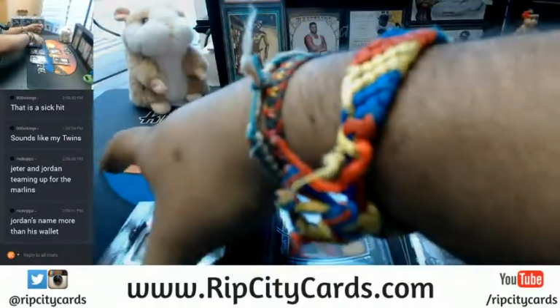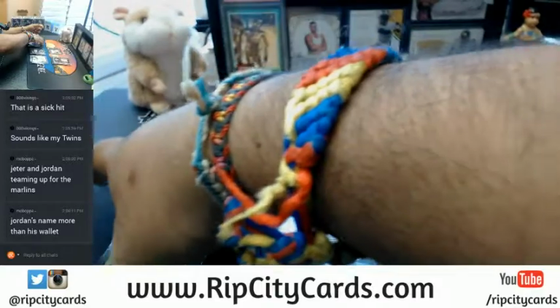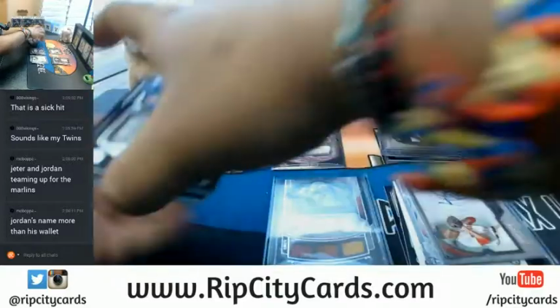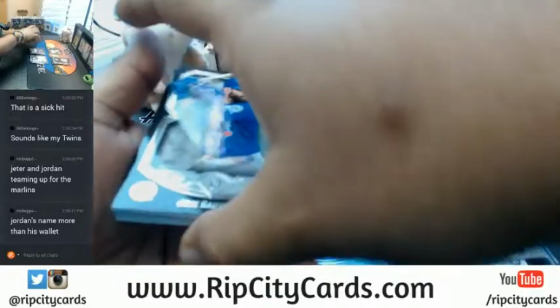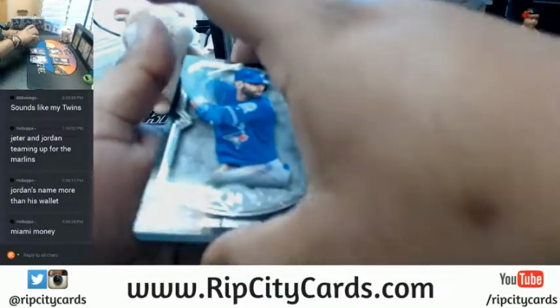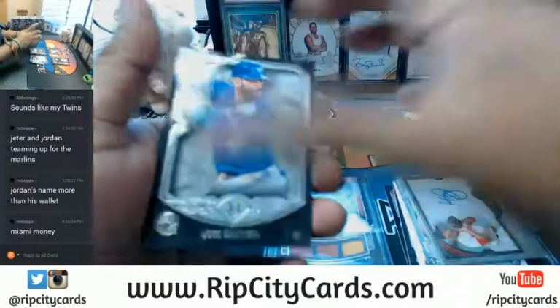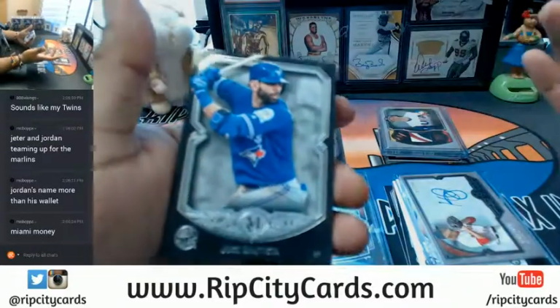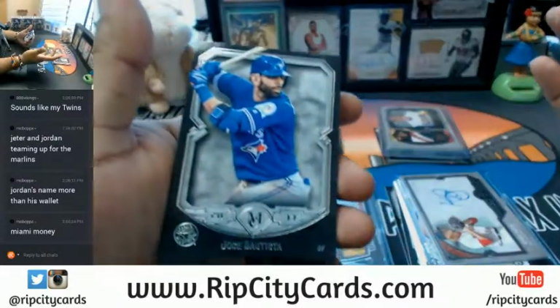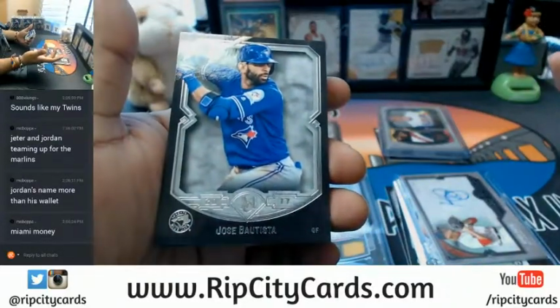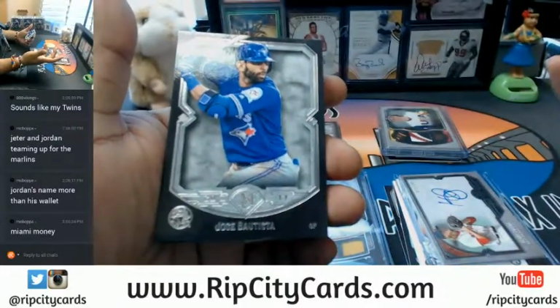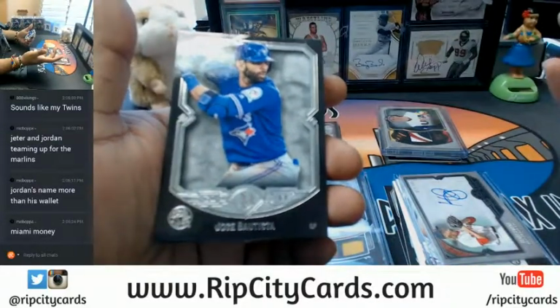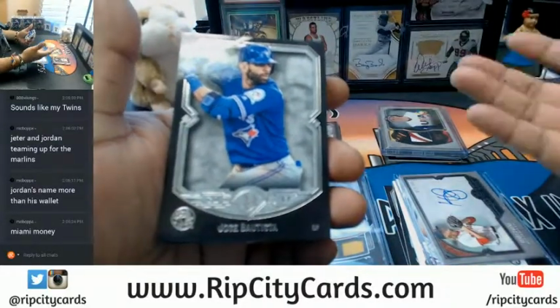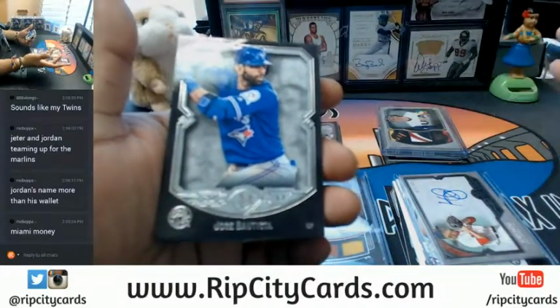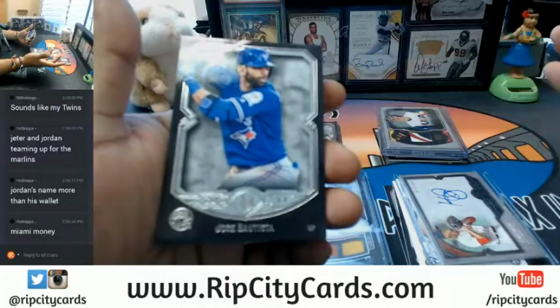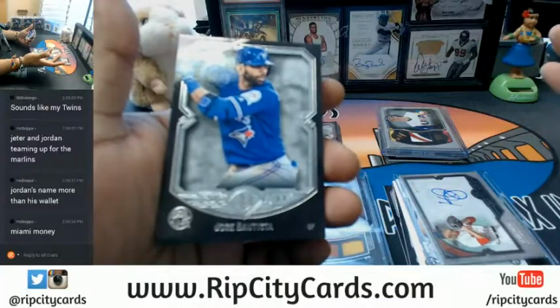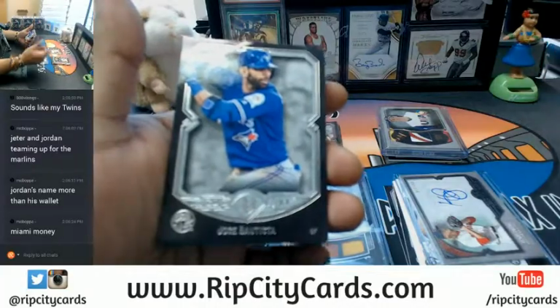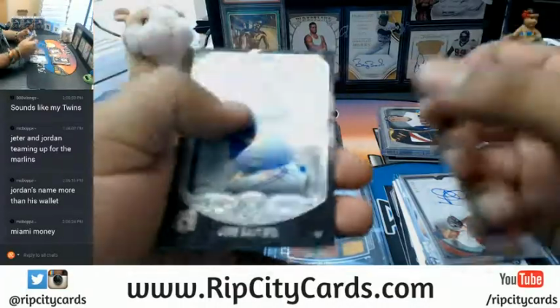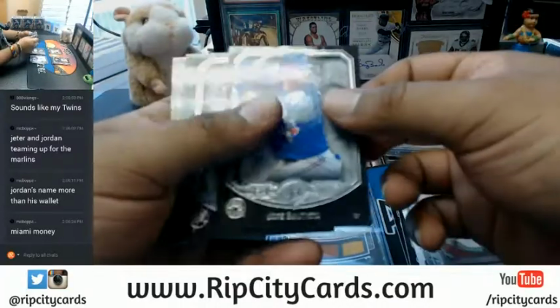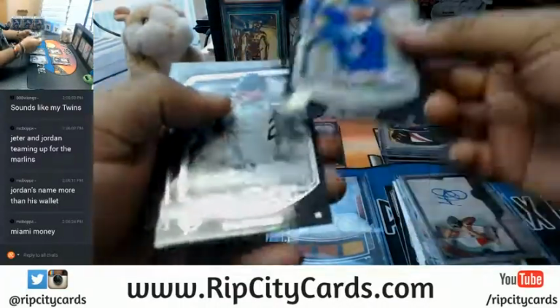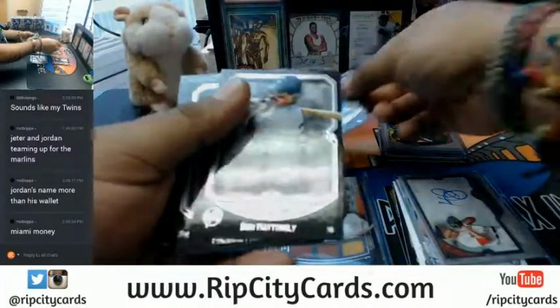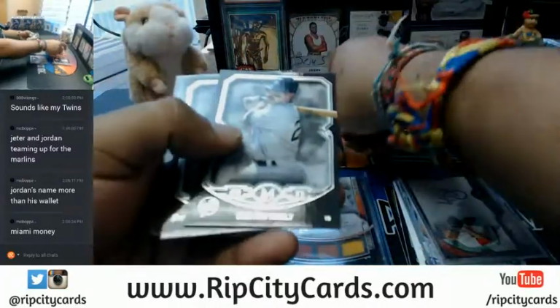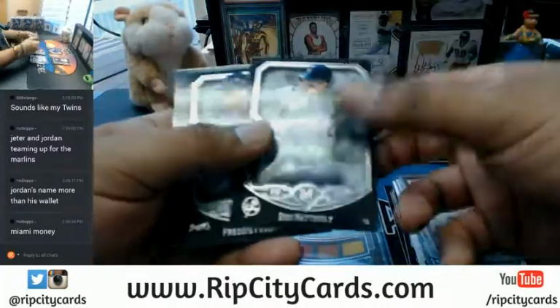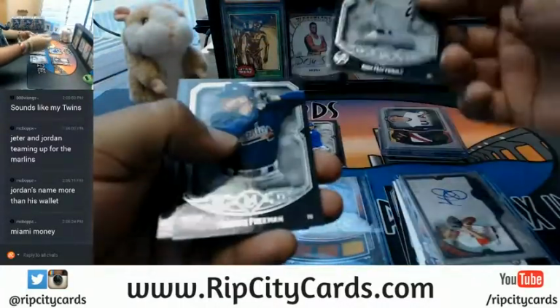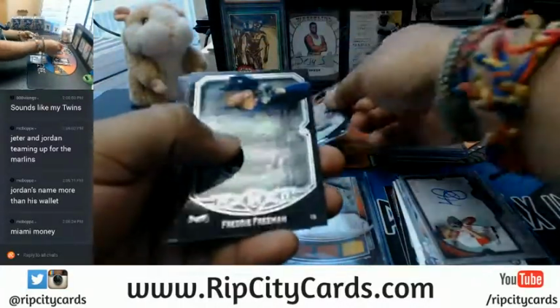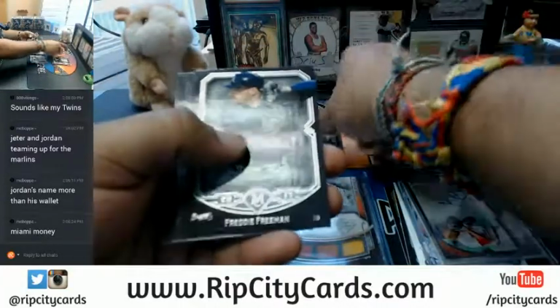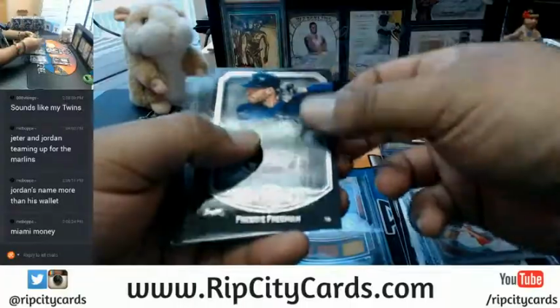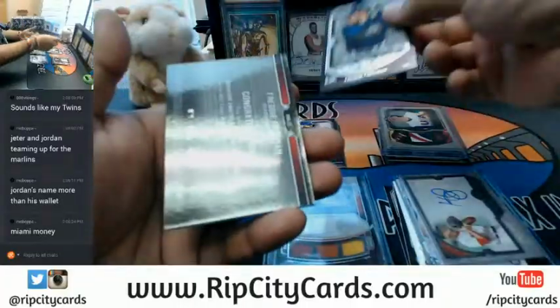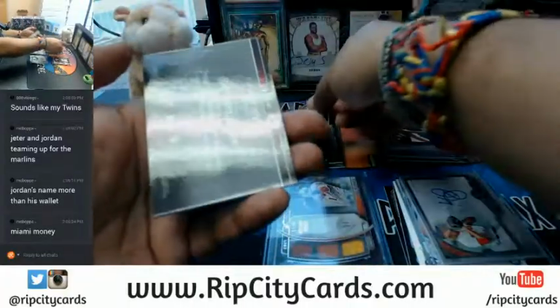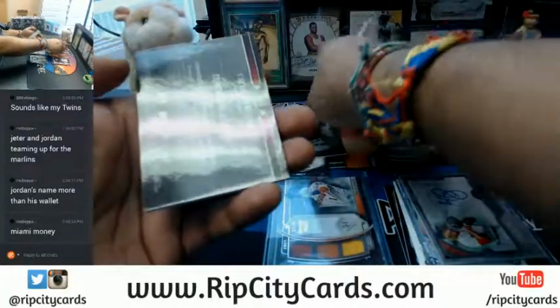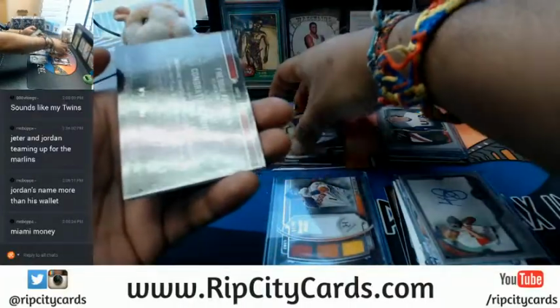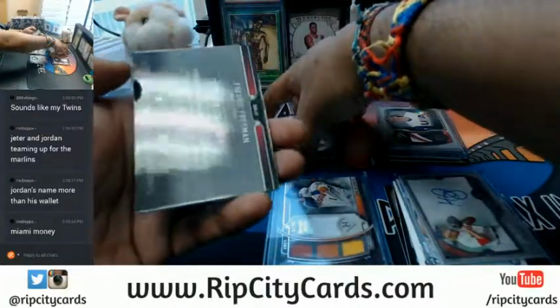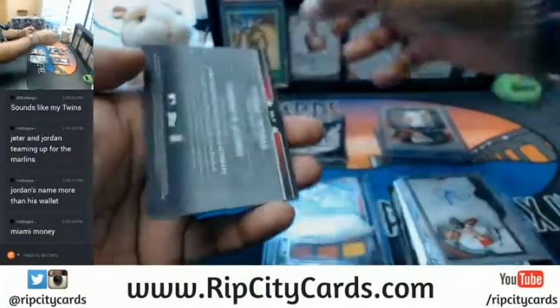Maybe we'll get our guys in fresh Jordan gear. Joey Bats, Don Mattingly, Freddie Freeman — and speaking of Freddie Freeman...